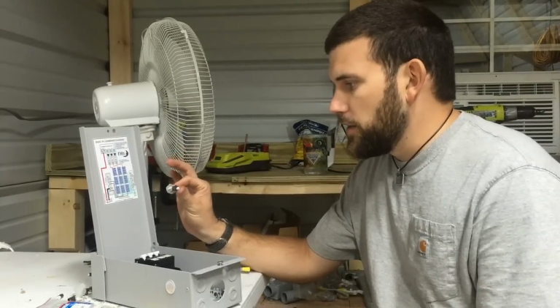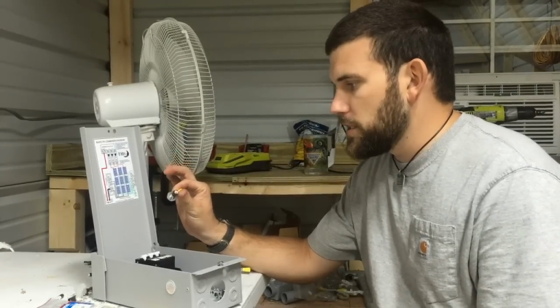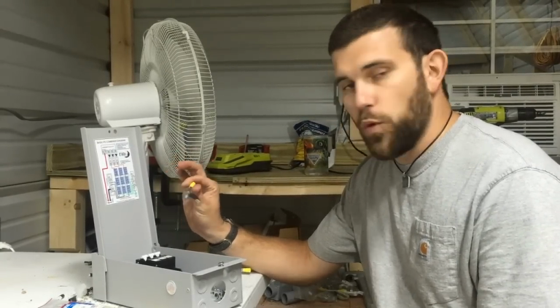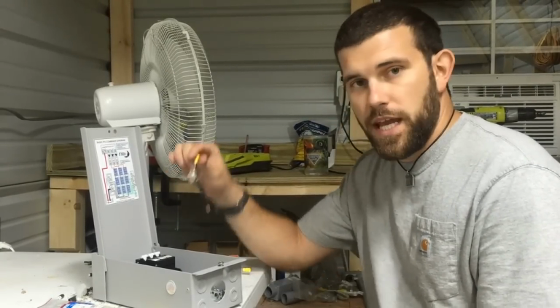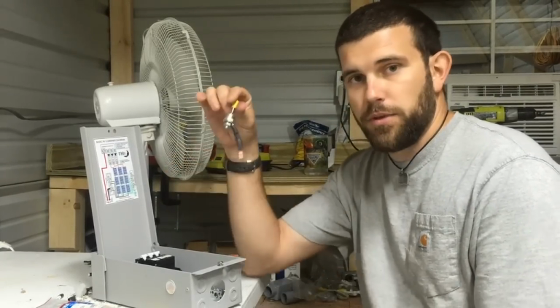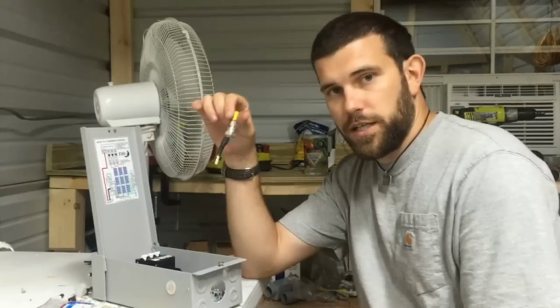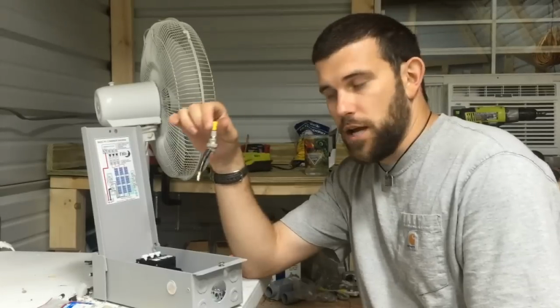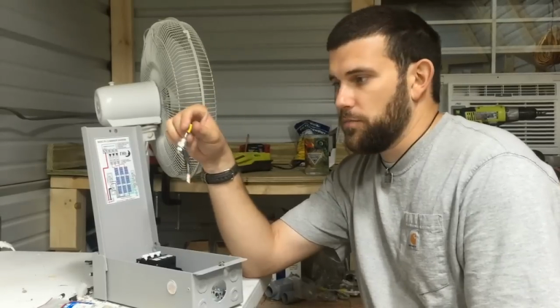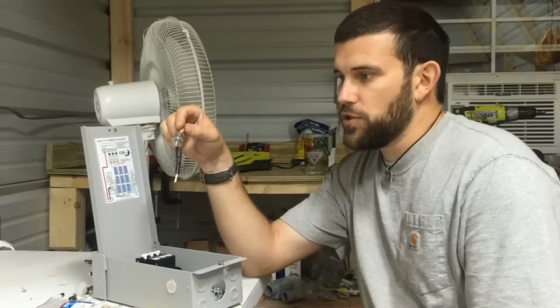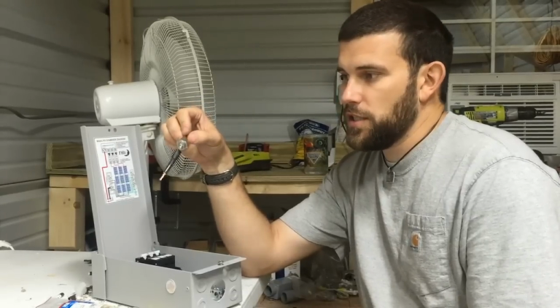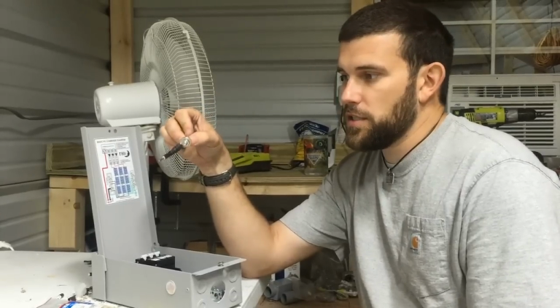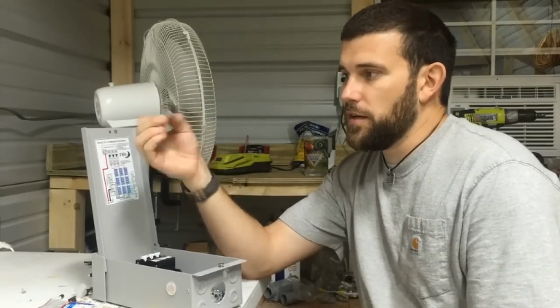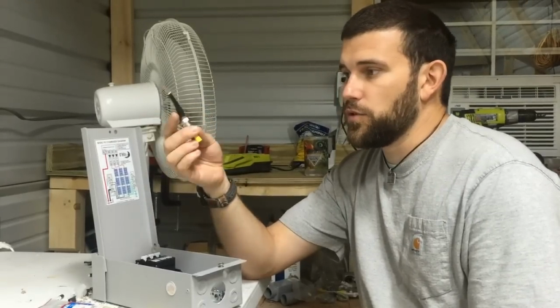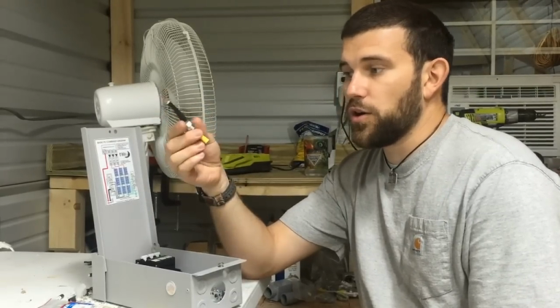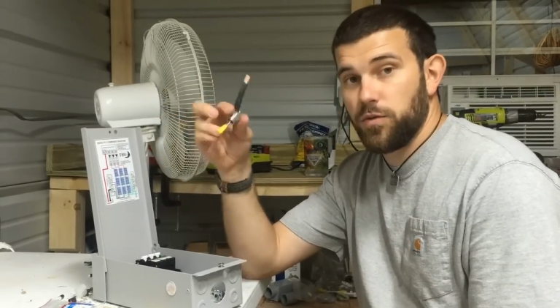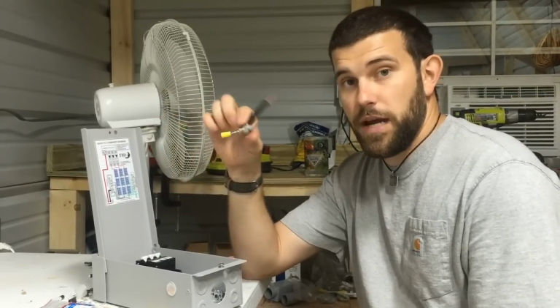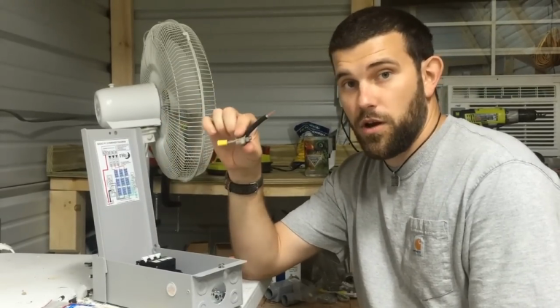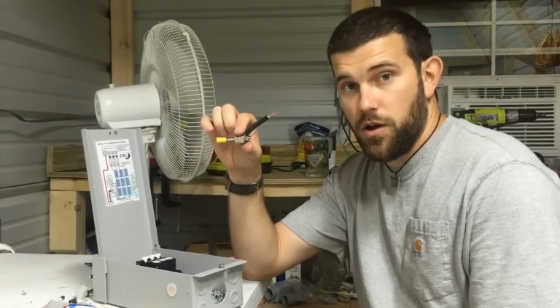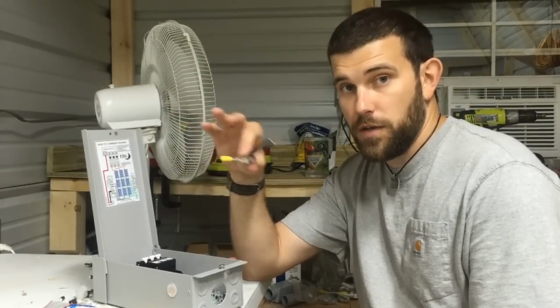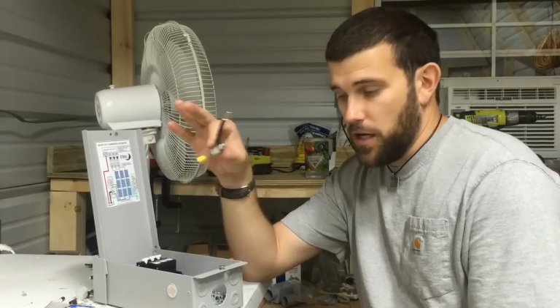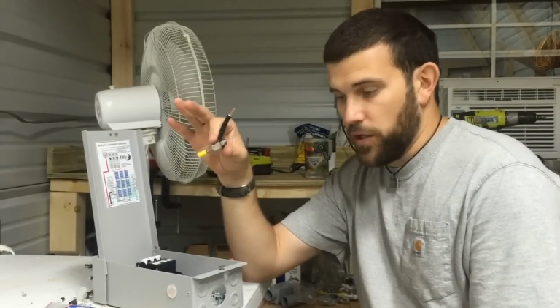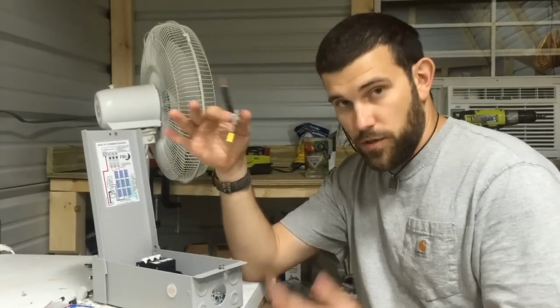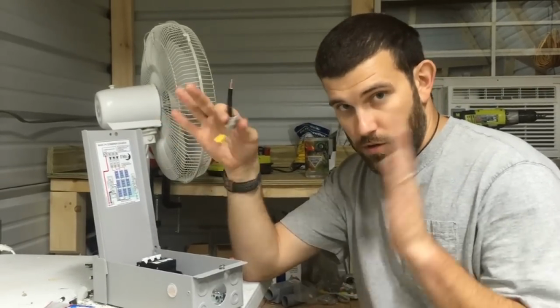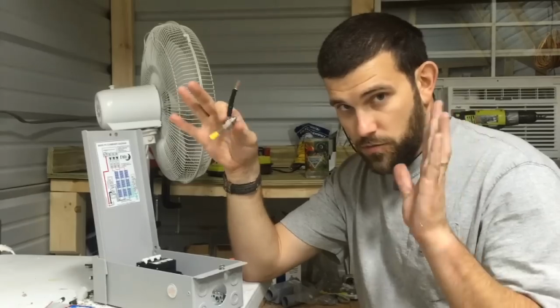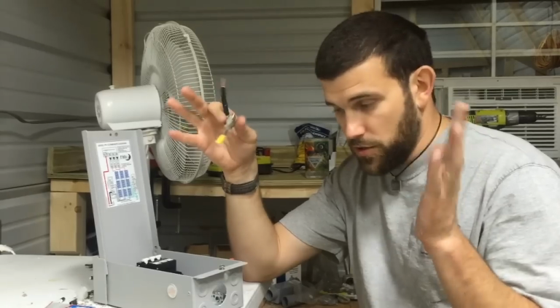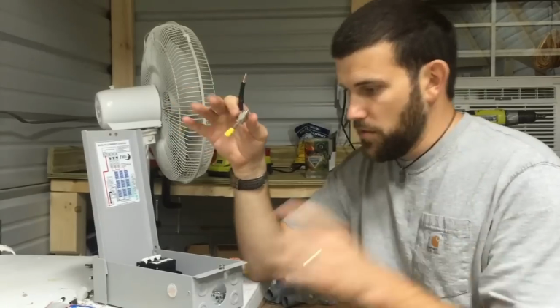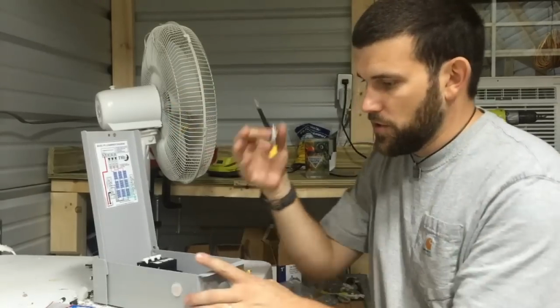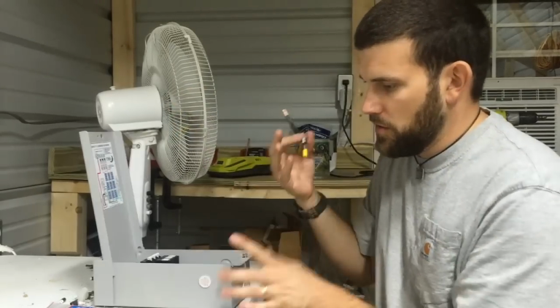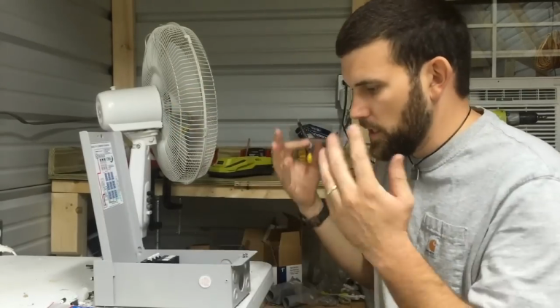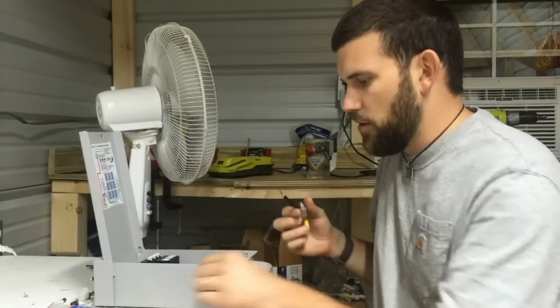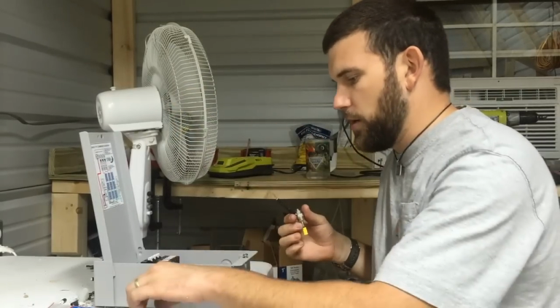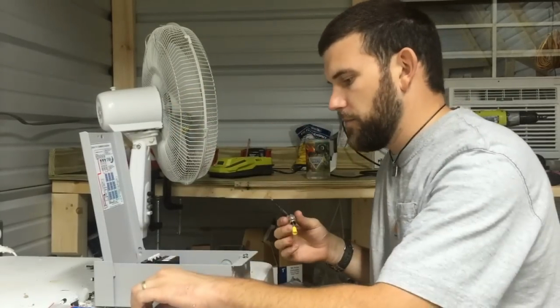This is a 40 amp blocking diode. You can purchase this through hurricanewindpower.com. We don't sell parts — I'm just an install guy.